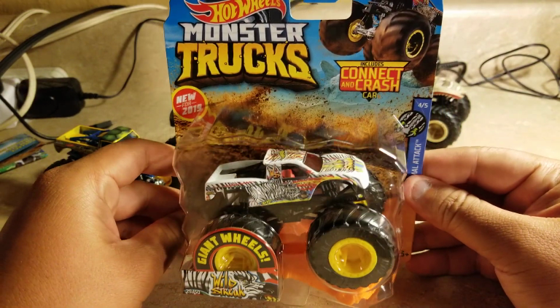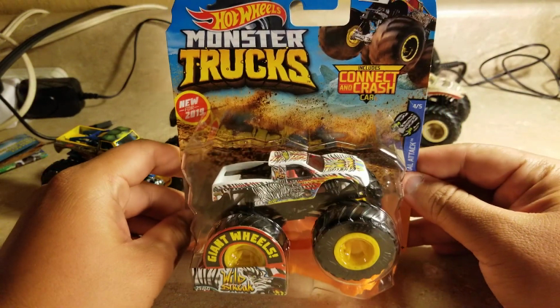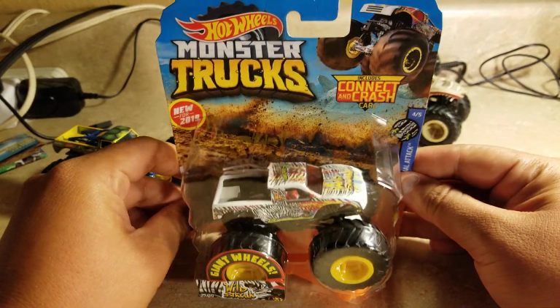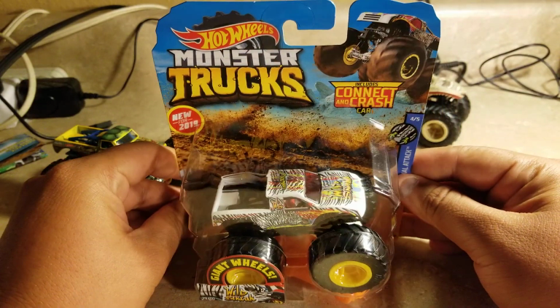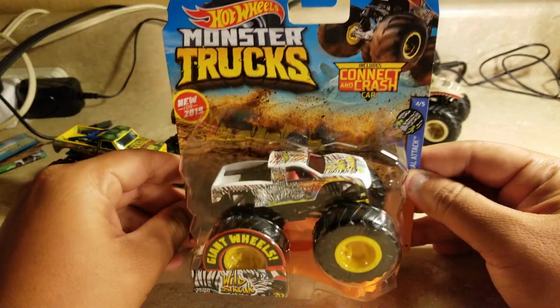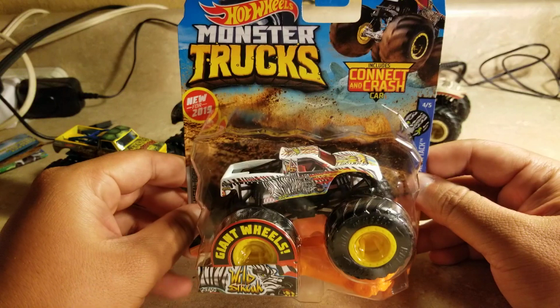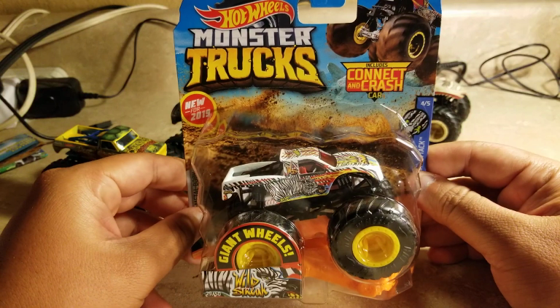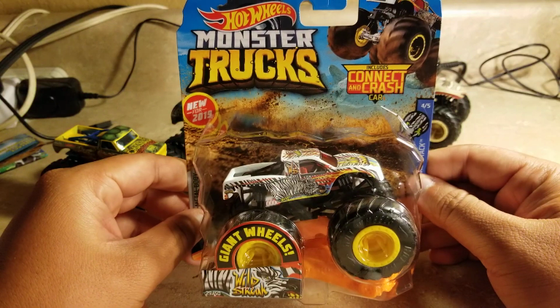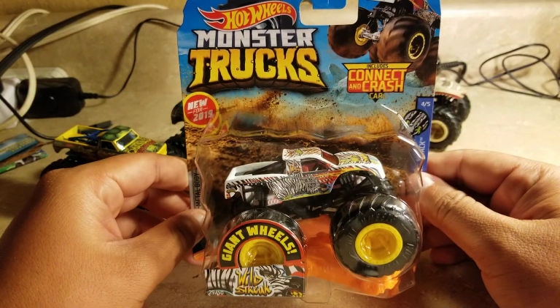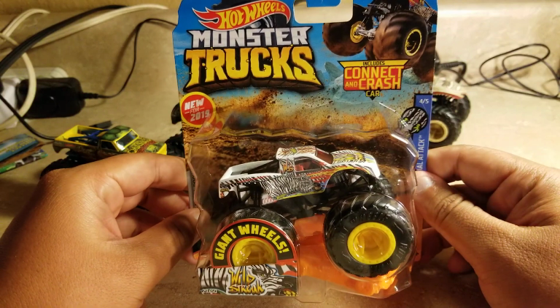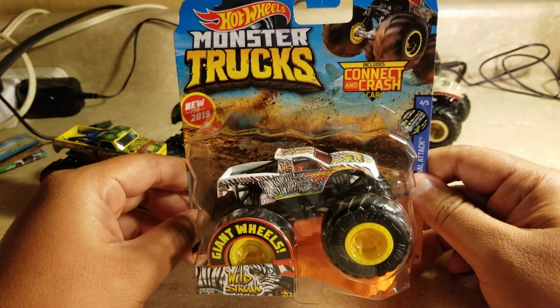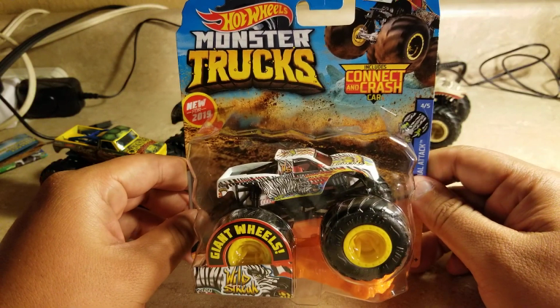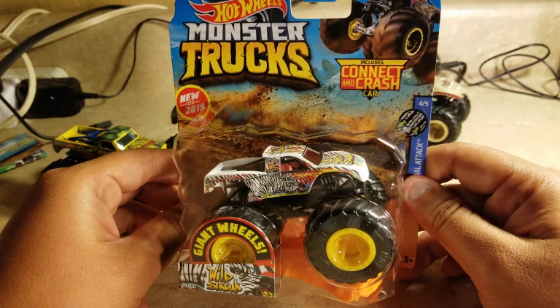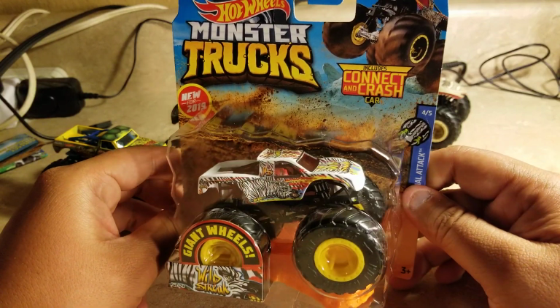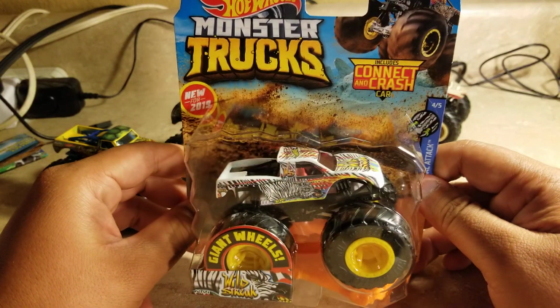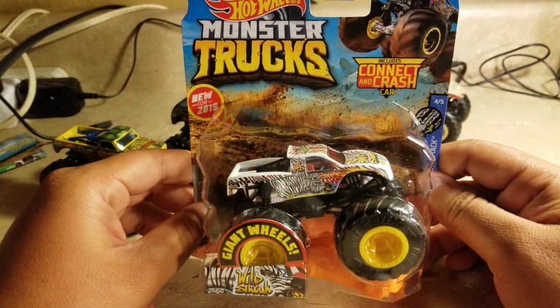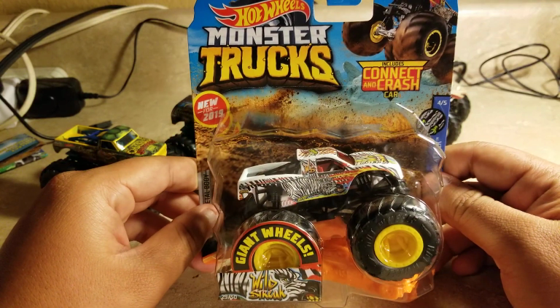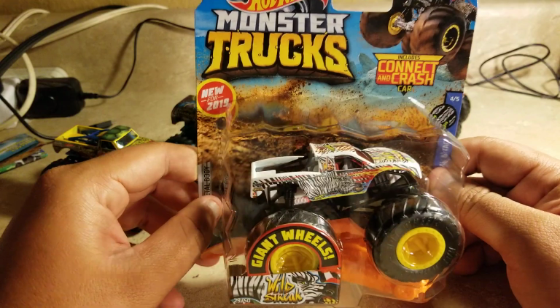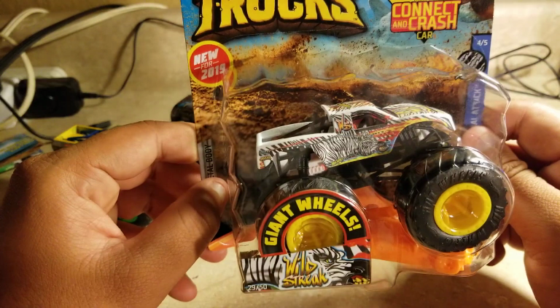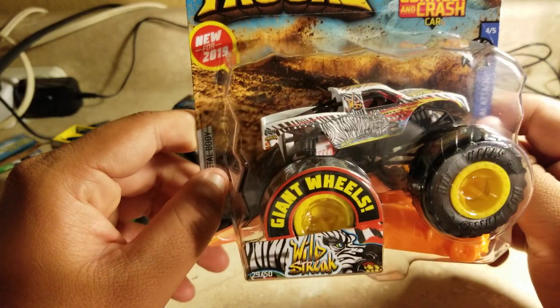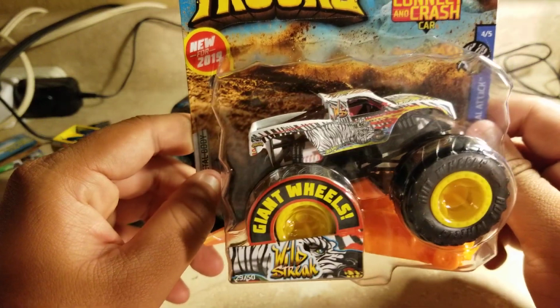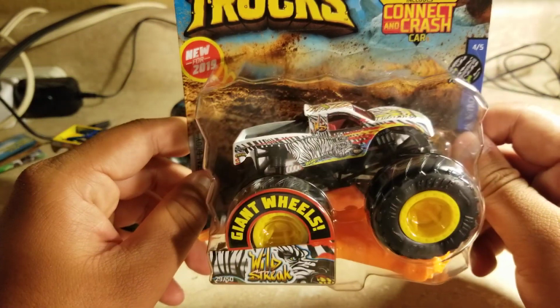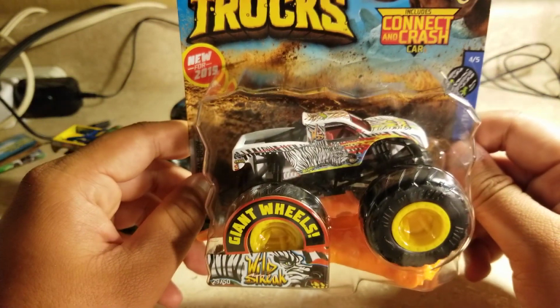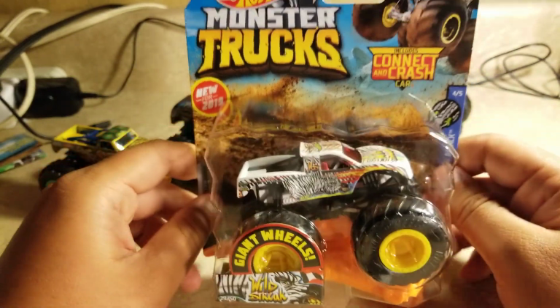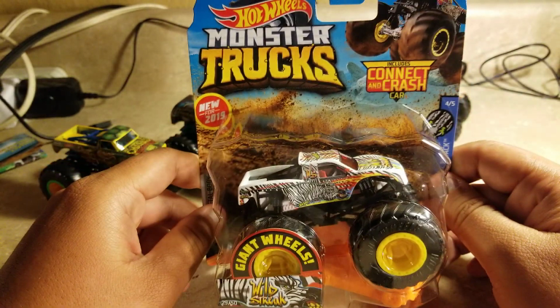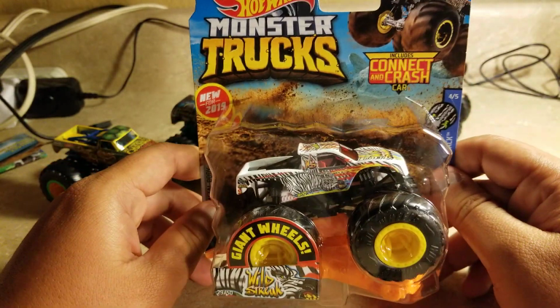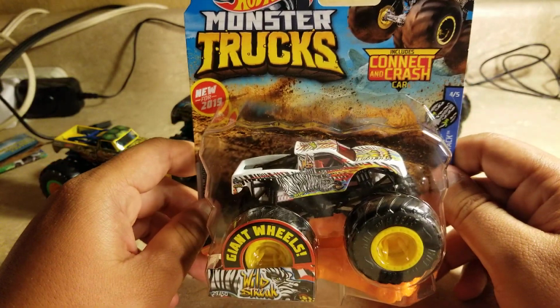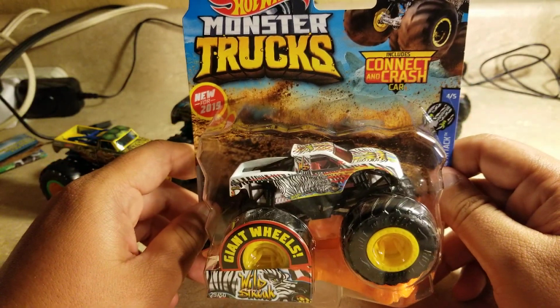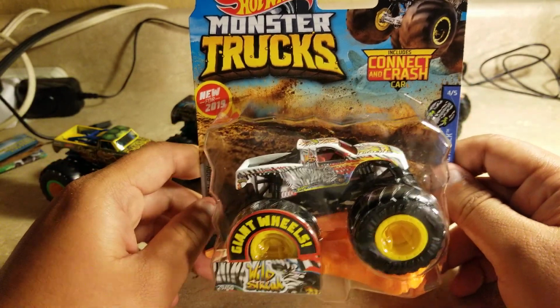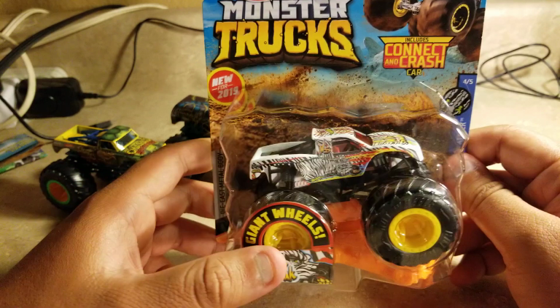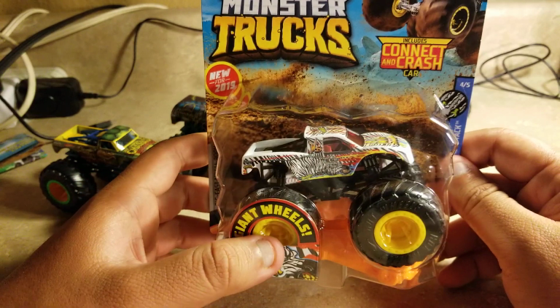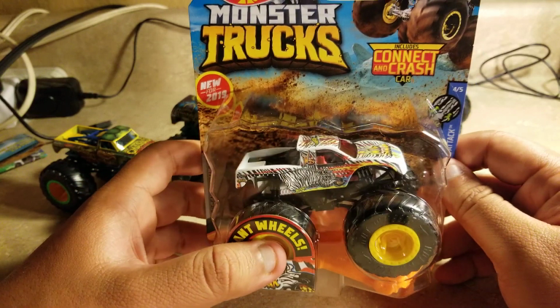Yeah, this is Wild Streak. It's like a zebra monster truck, but they're using the trophy truck body. Well, it is what it is, but Hot Wheels Monster Trucks just made it — yeah, if only you could imagine.